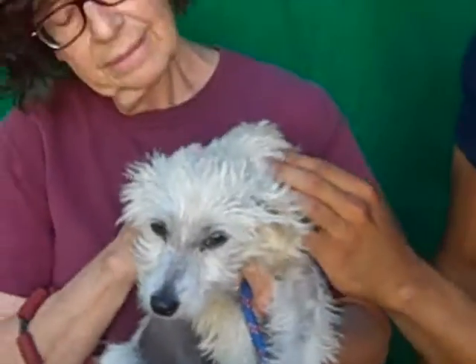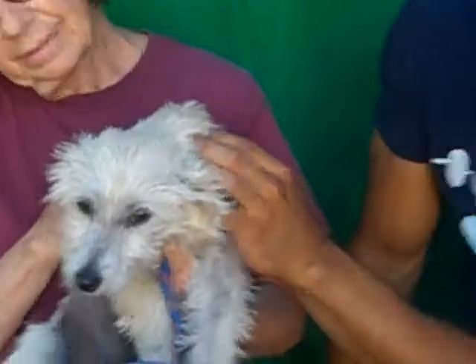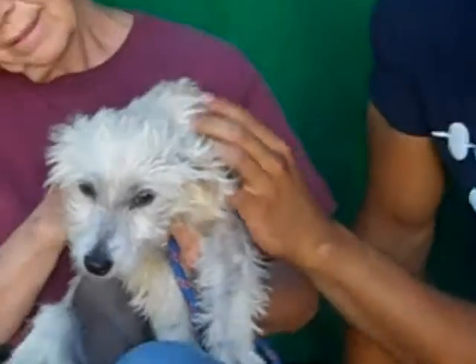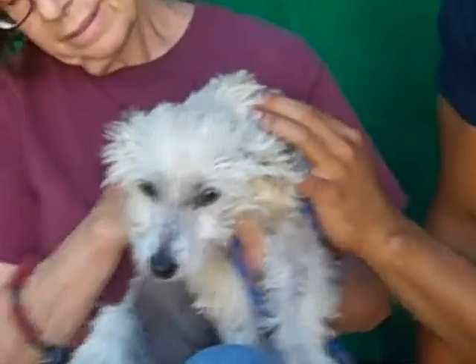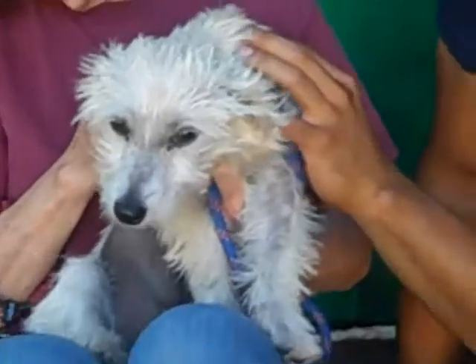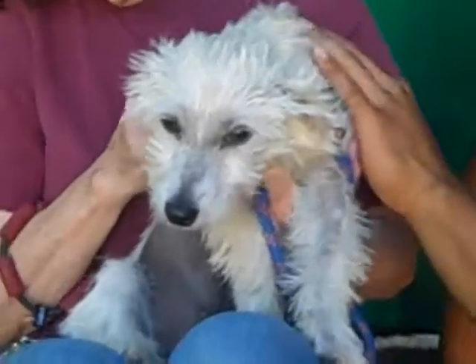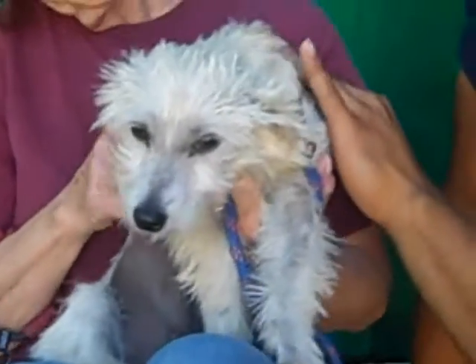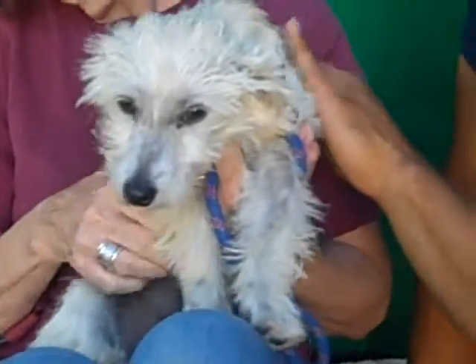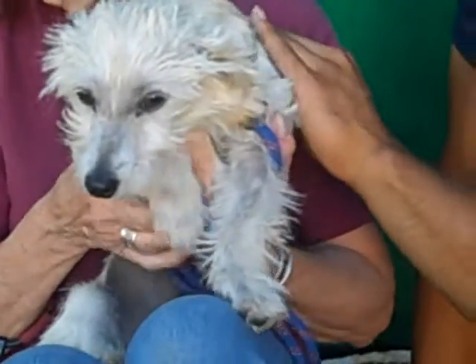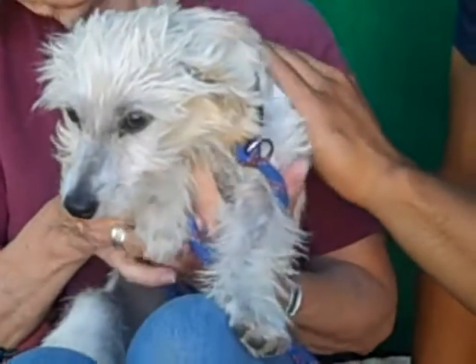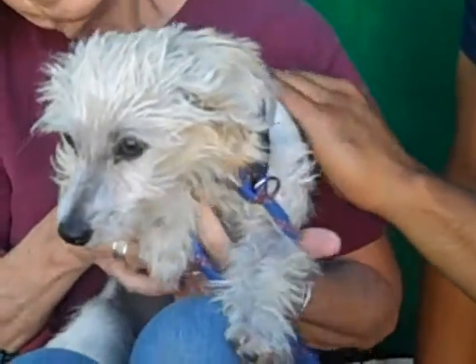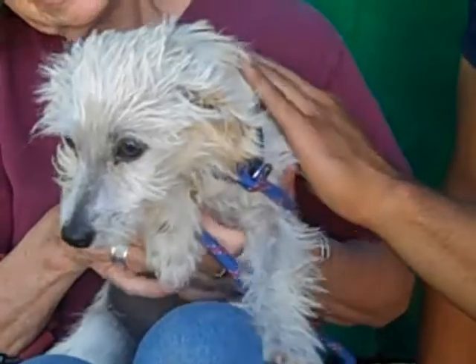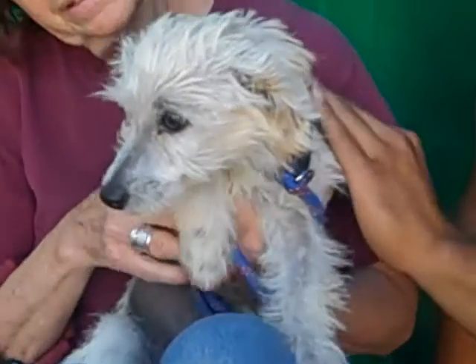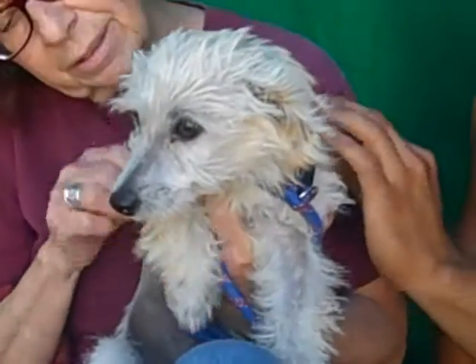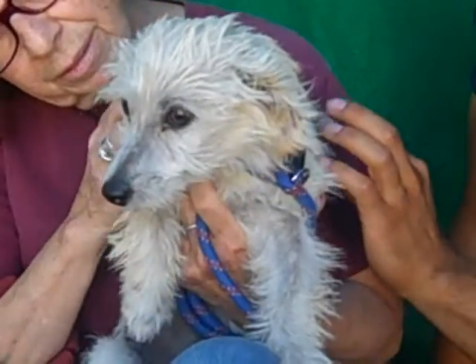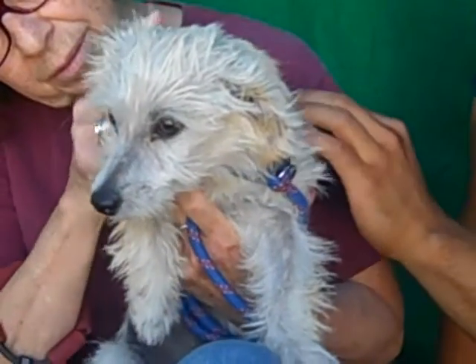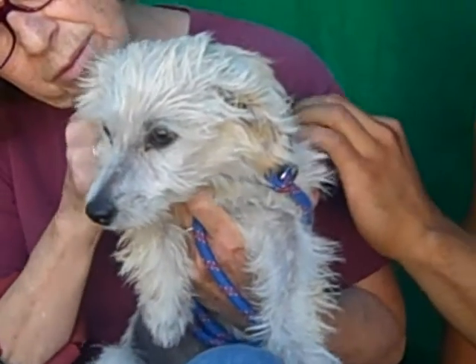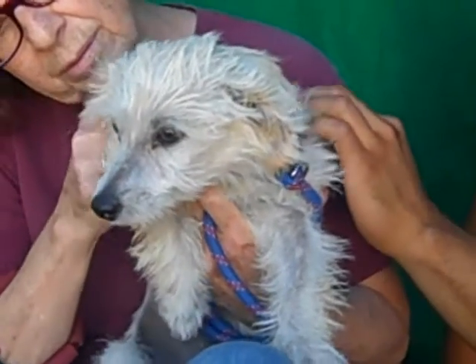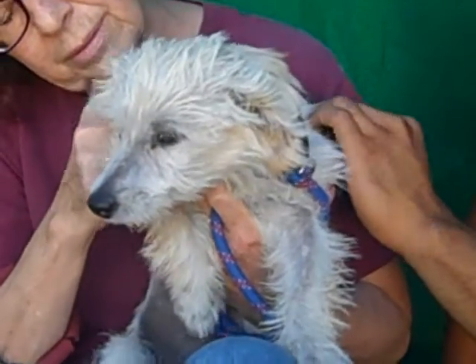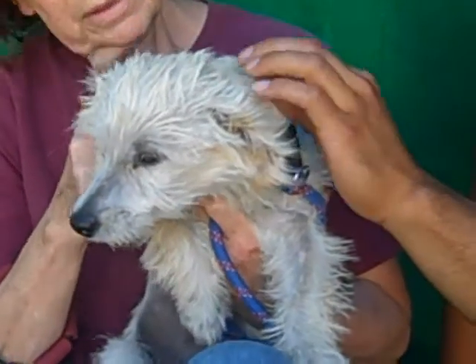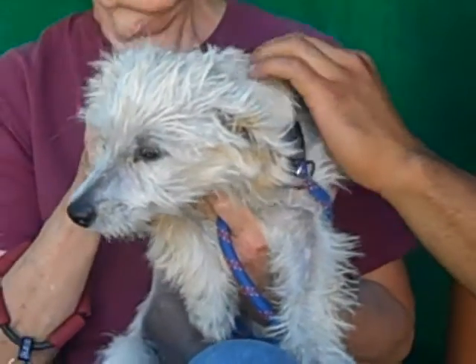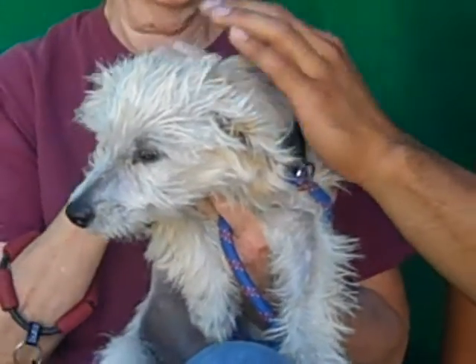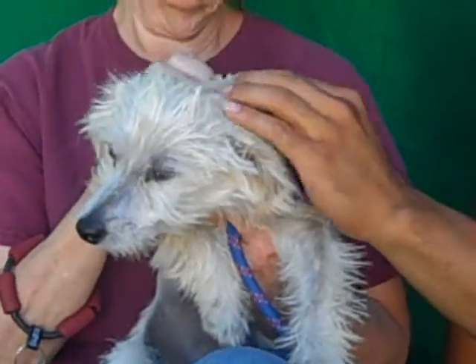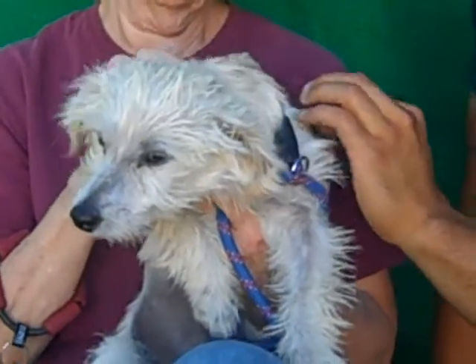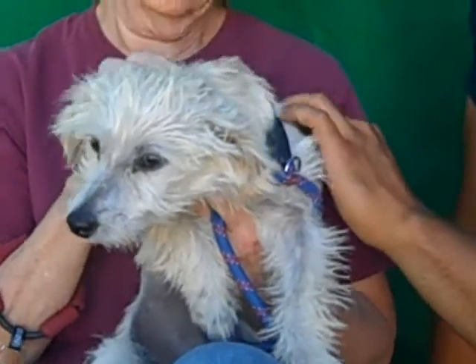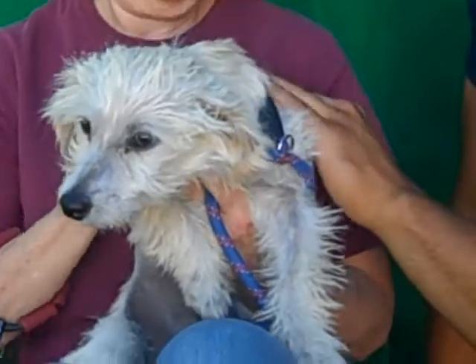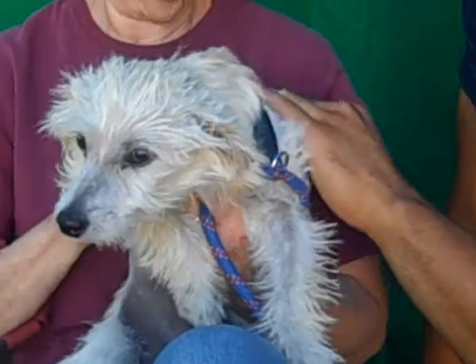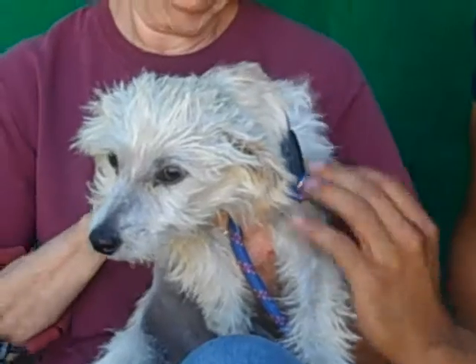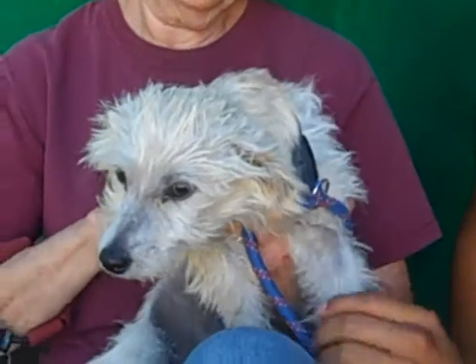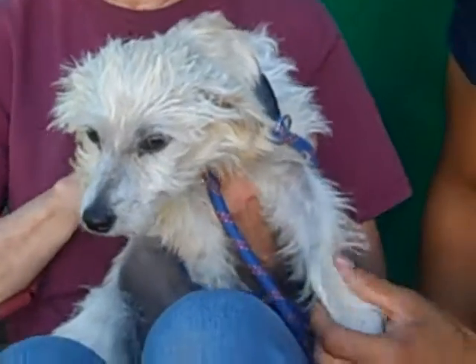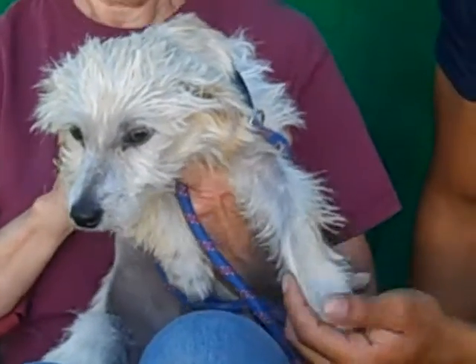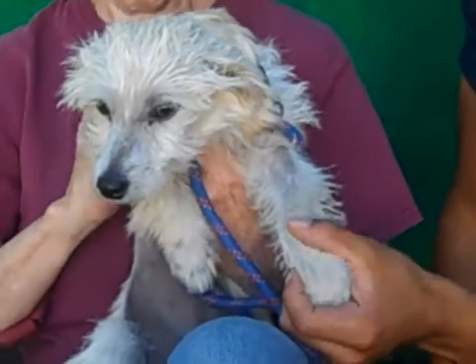She's got a lot of poodle in her — terrier-poo maybe. She's a puppy, only five months old, and she came in as a stray on September 19th. How that happened, it's hard to know.